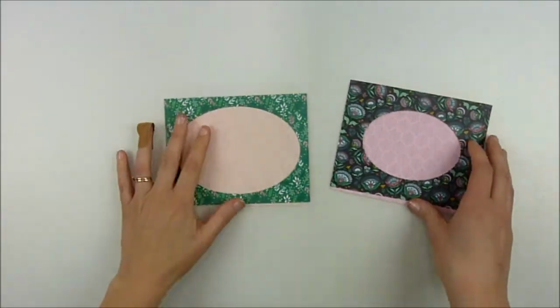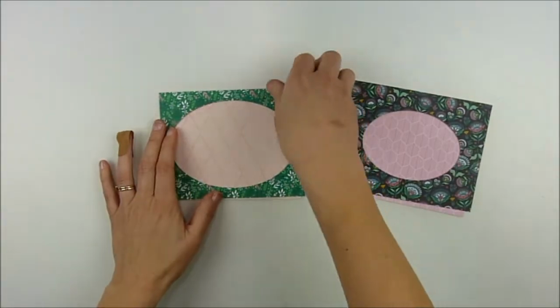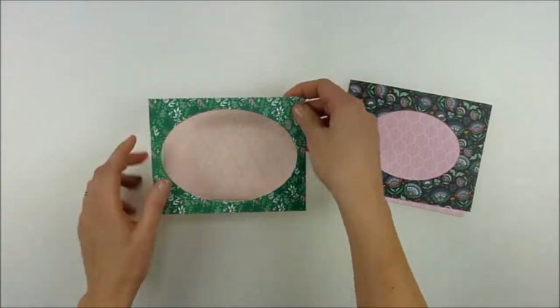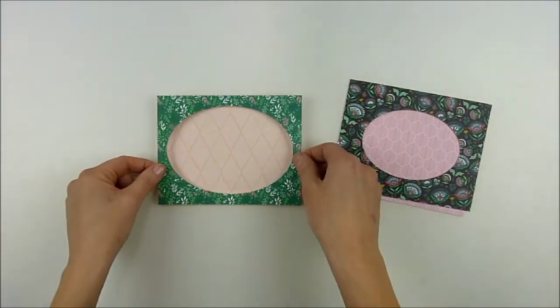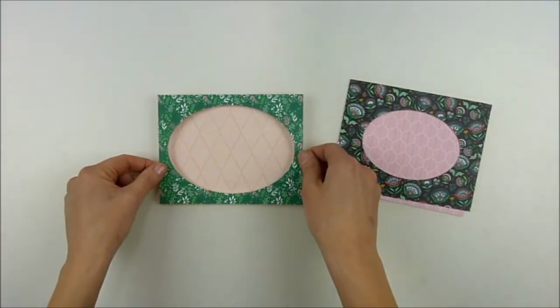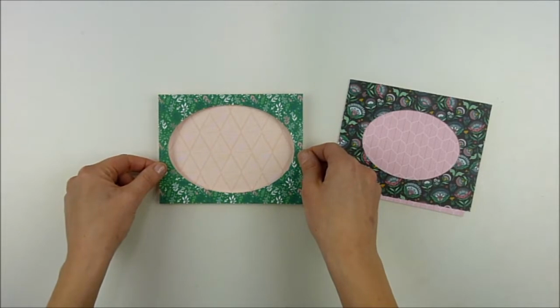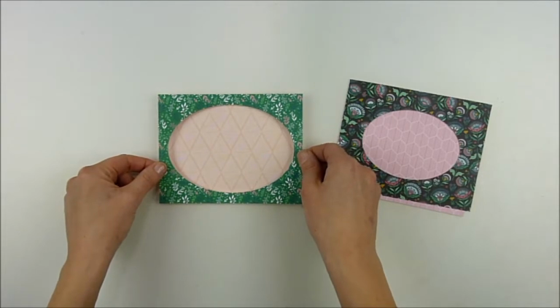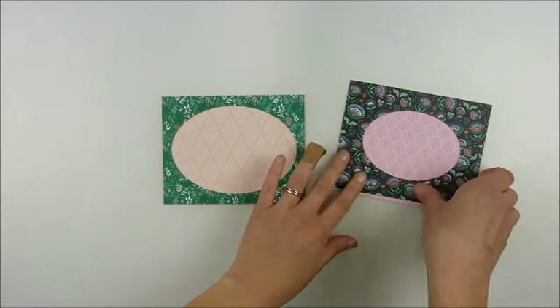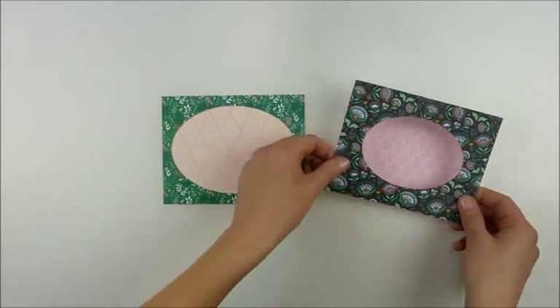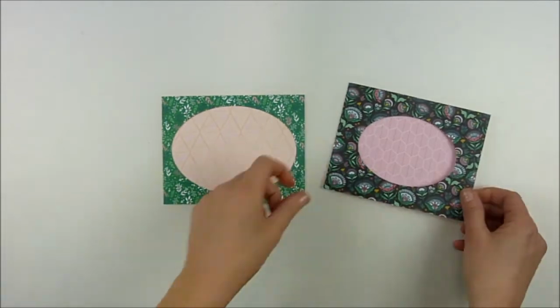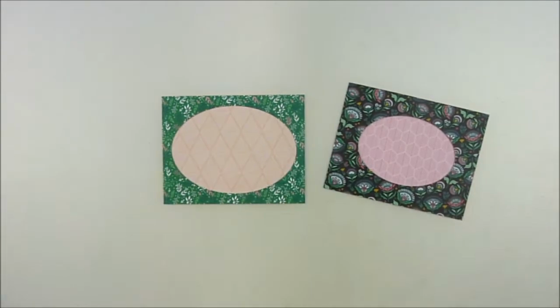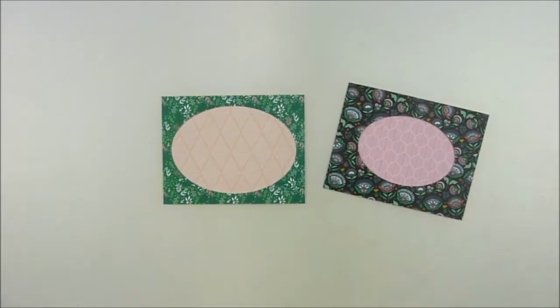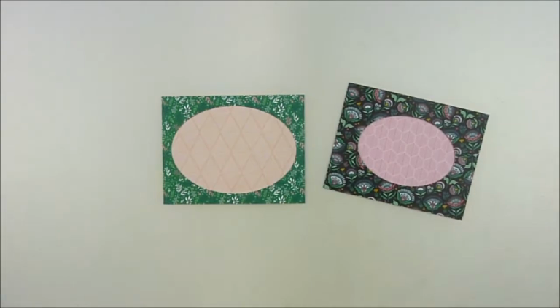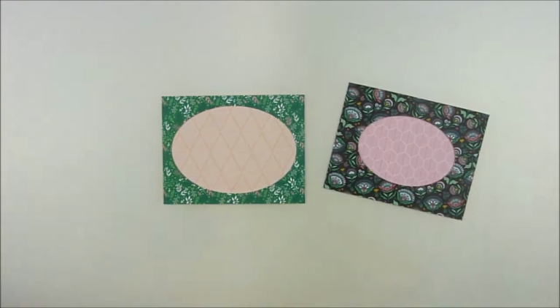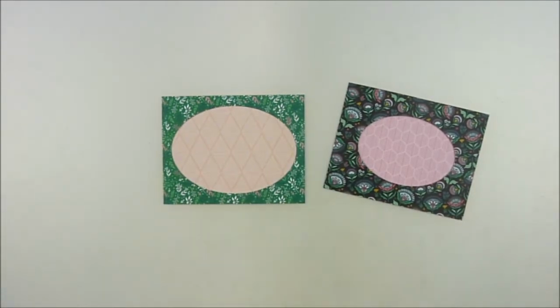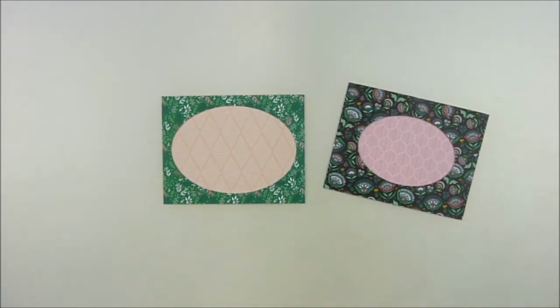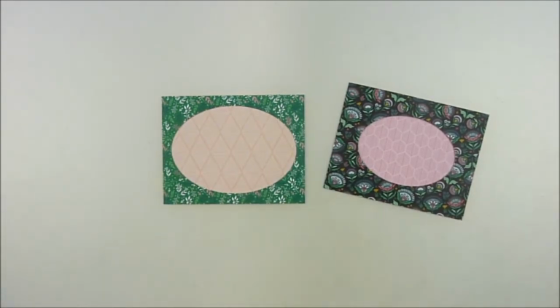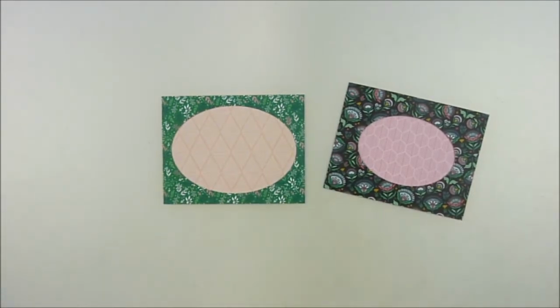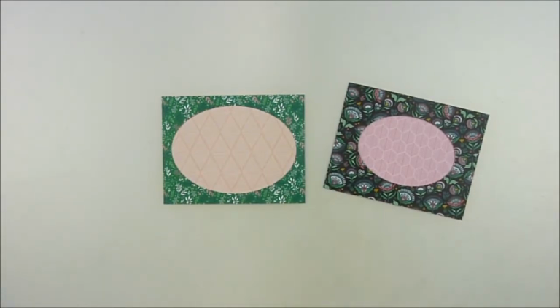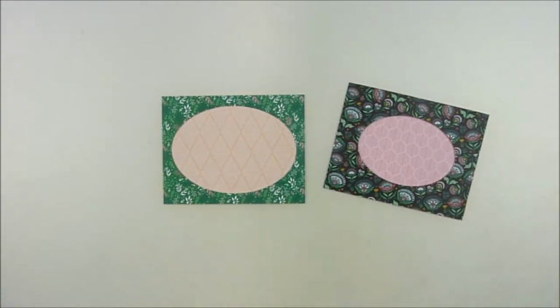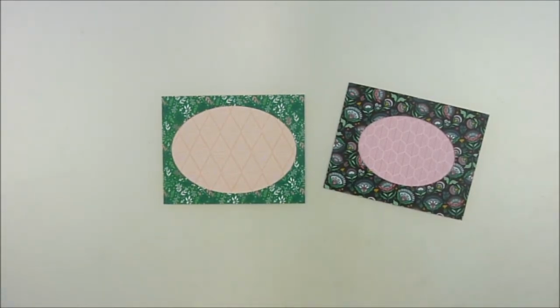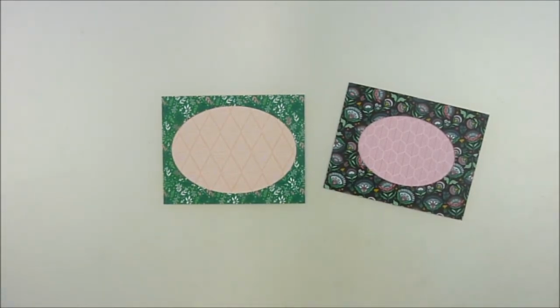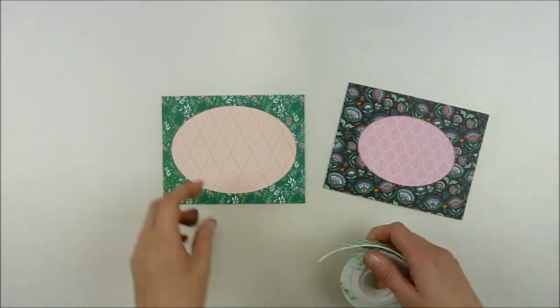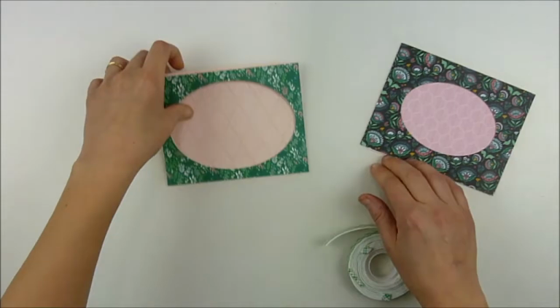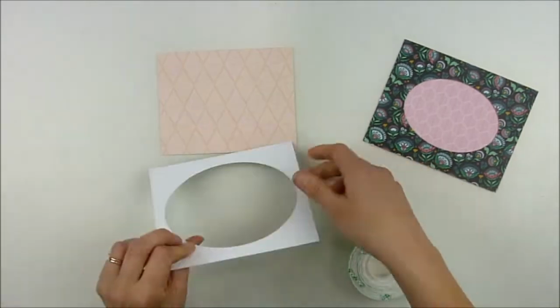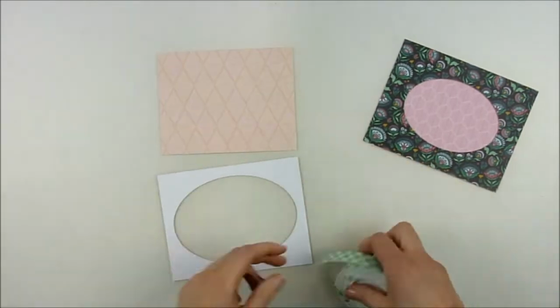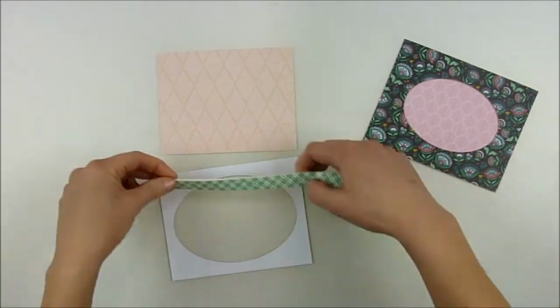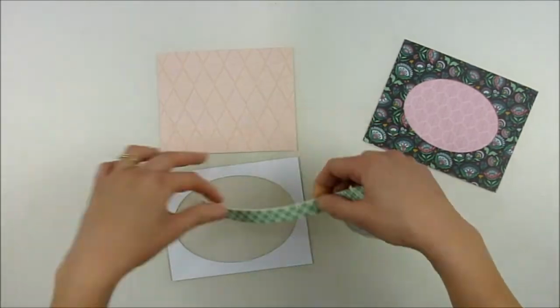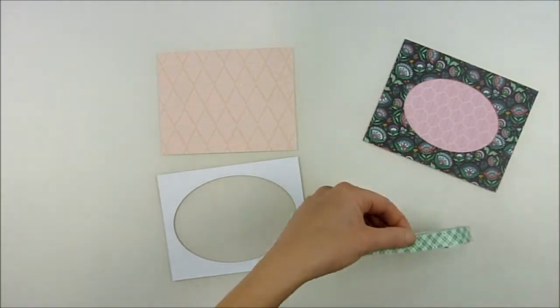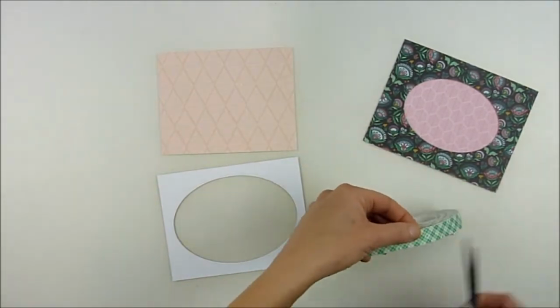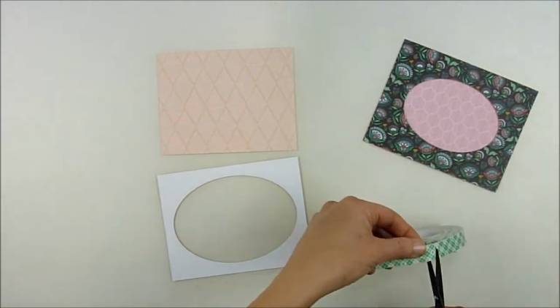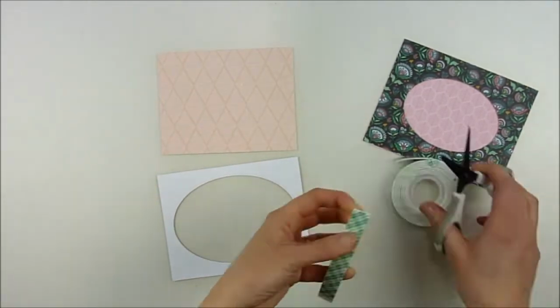I started off by picking two coordinating pieces of pattern paper. It helps to pick them from the same 6x6 pattern paper pad — that way you know they'll blend and coordinate together.